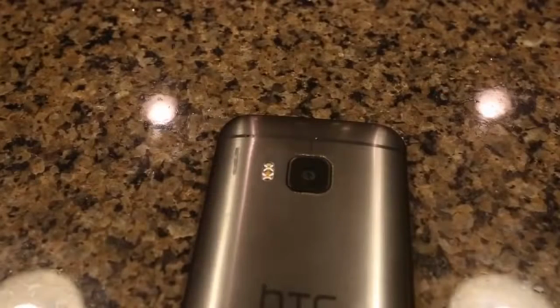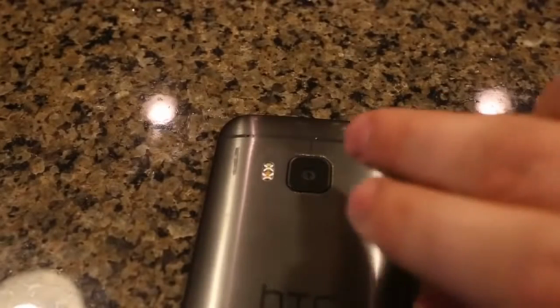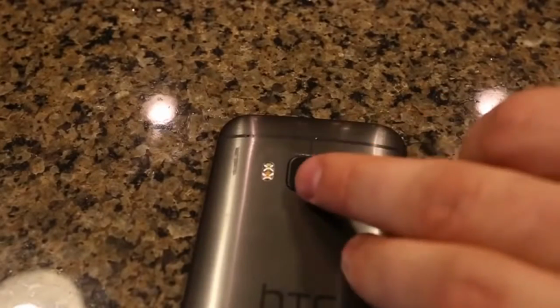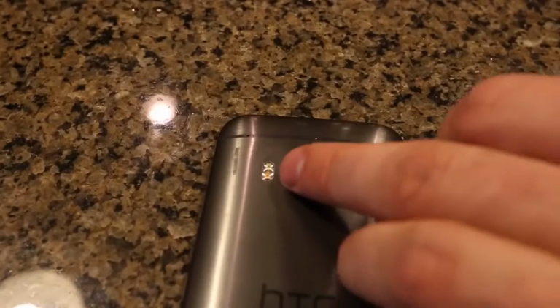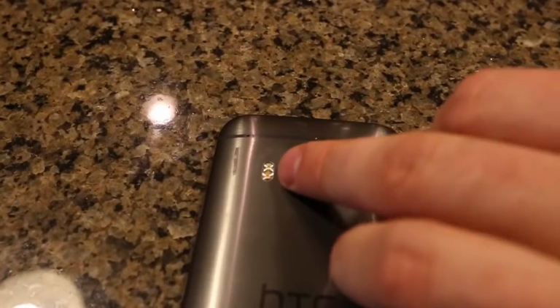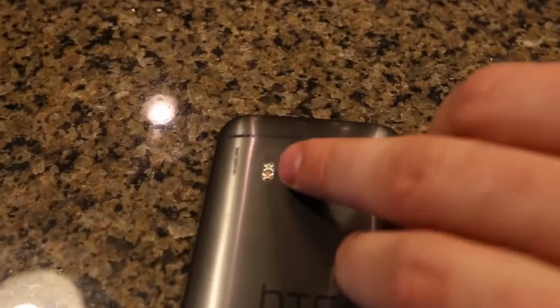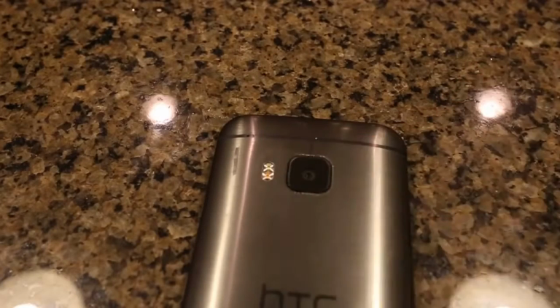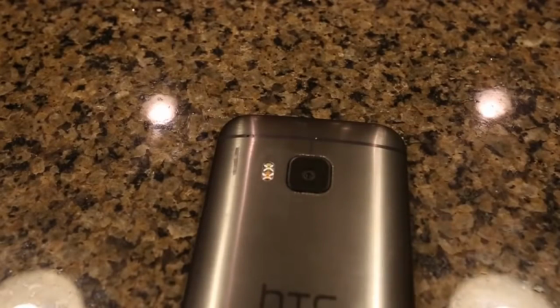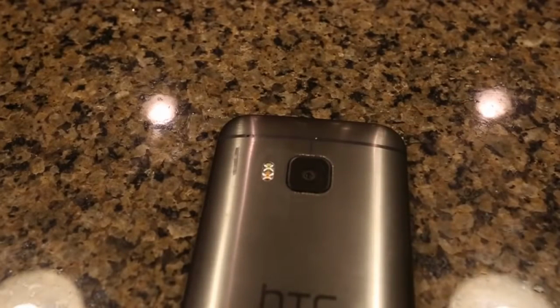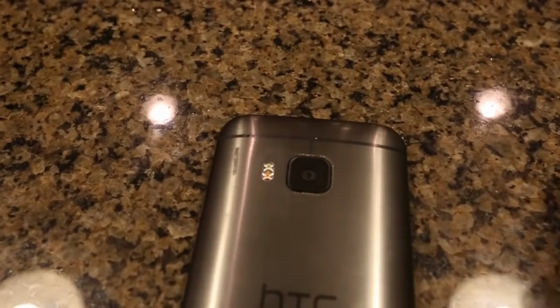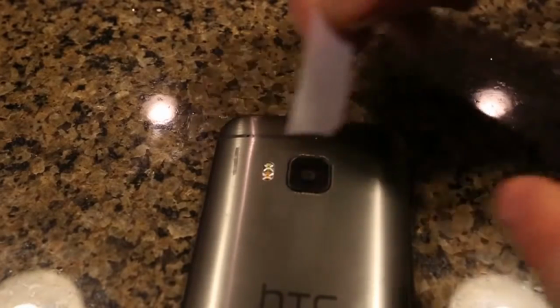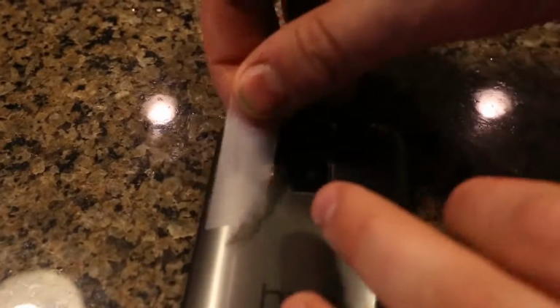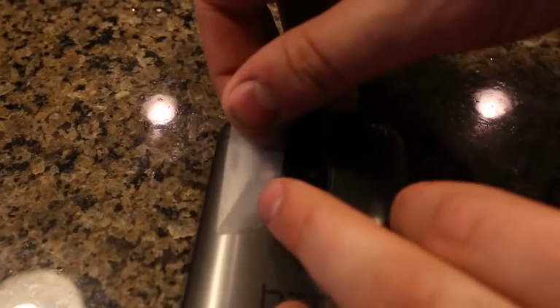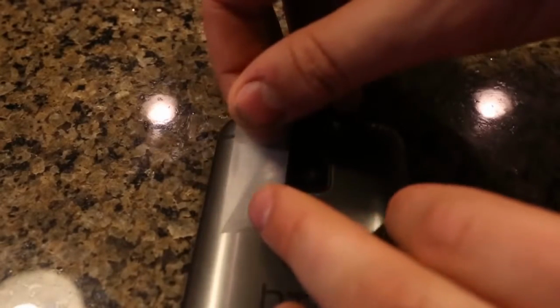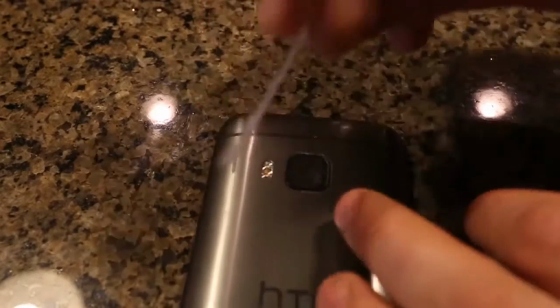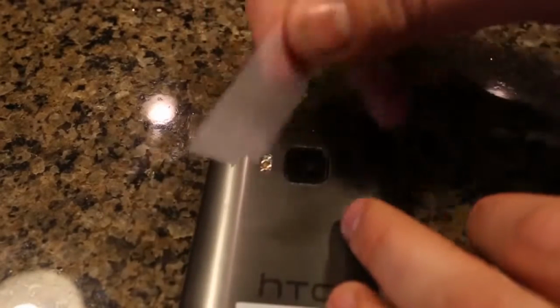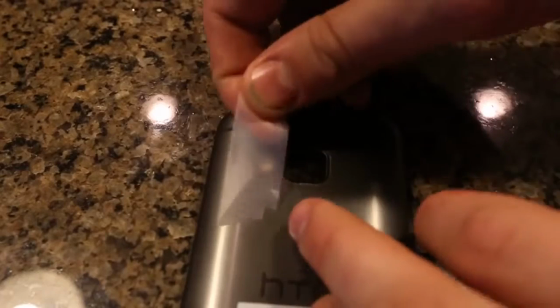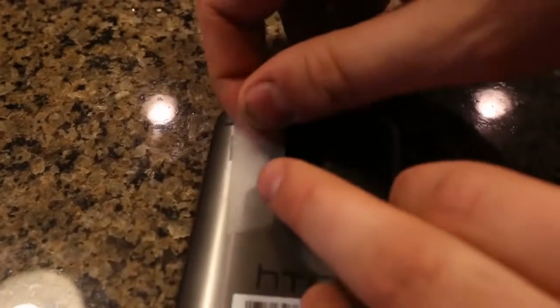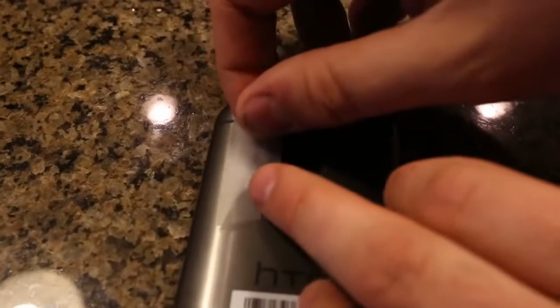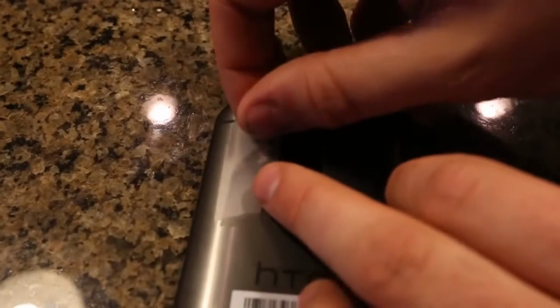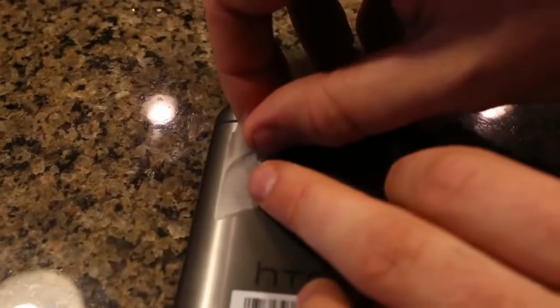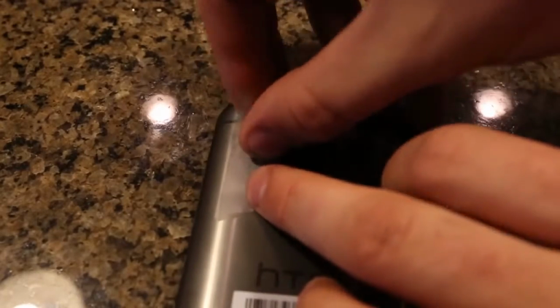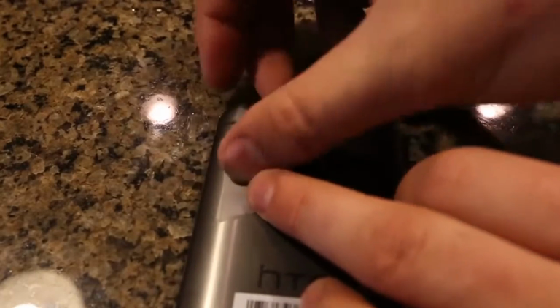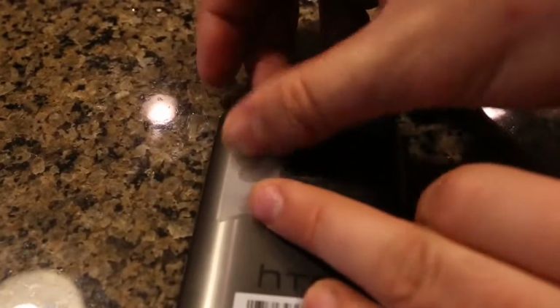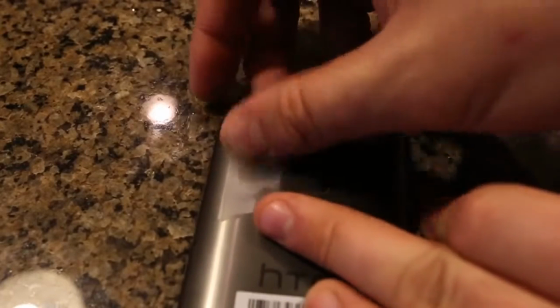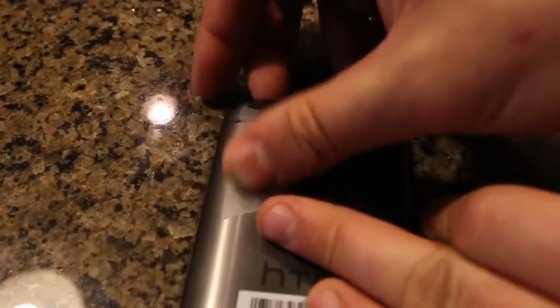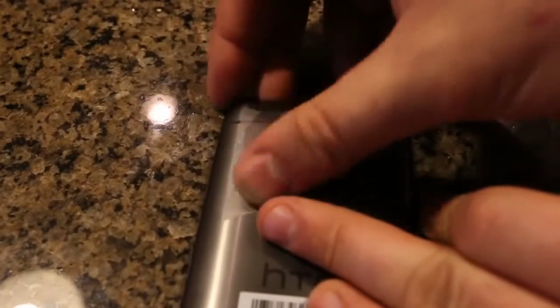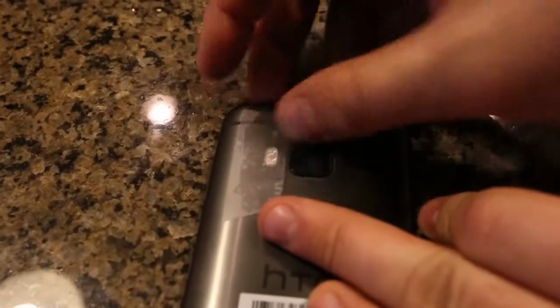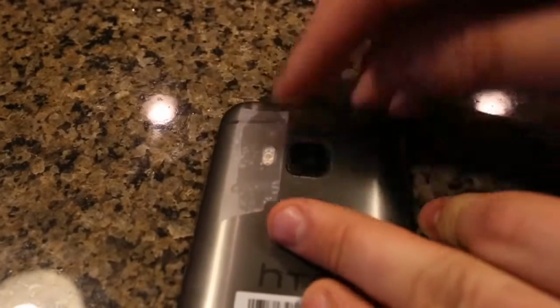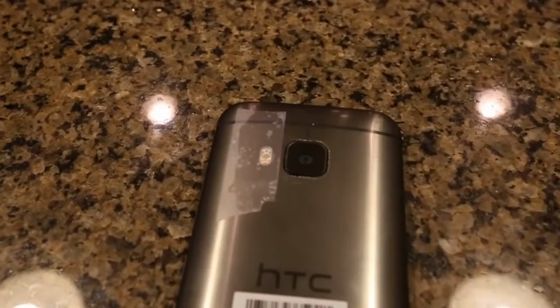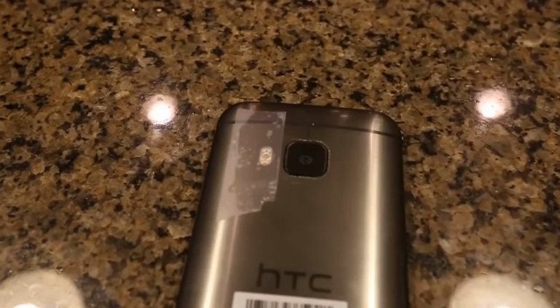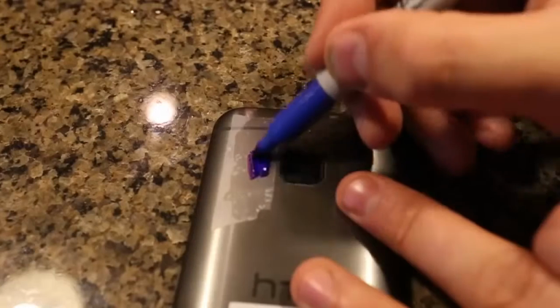So what you want to do is find your flashlight on your cell phone, on the back of the cell phone. Grab a piece of tape and stick it right on top of the flashlight on the cell phone.